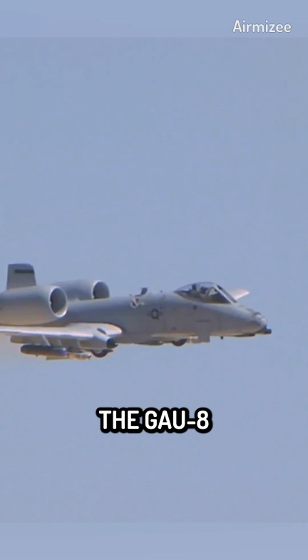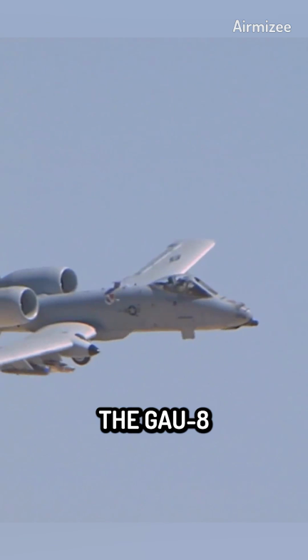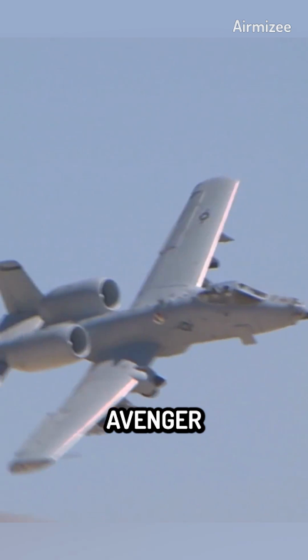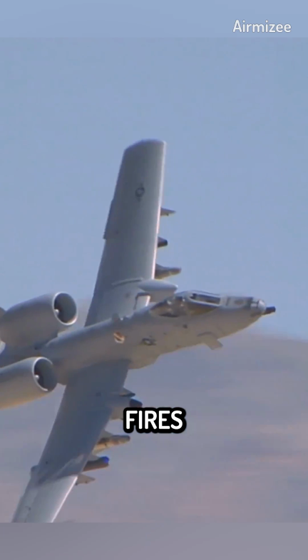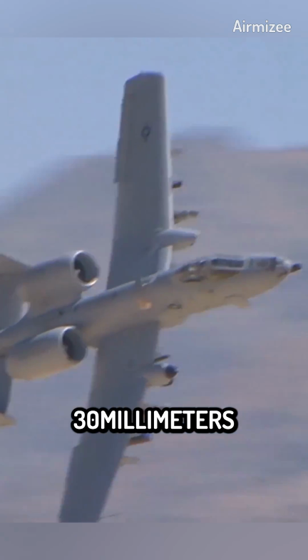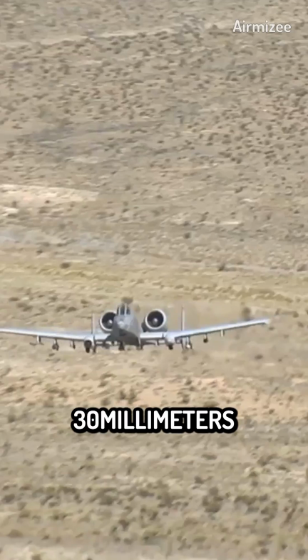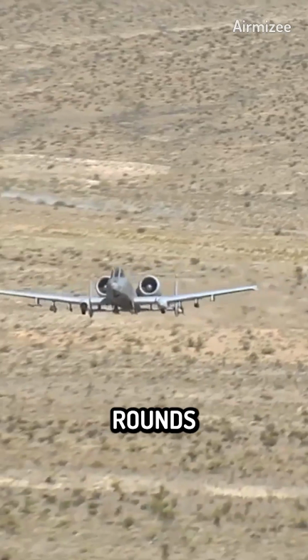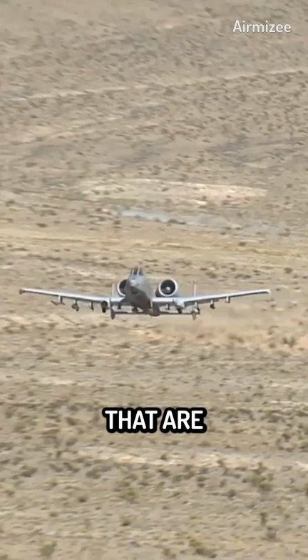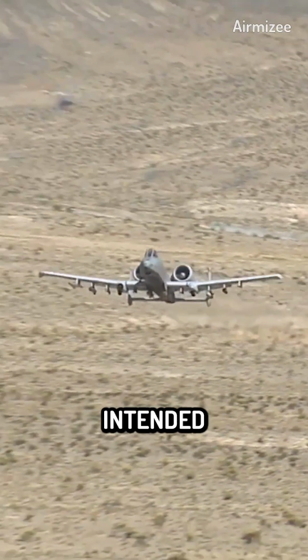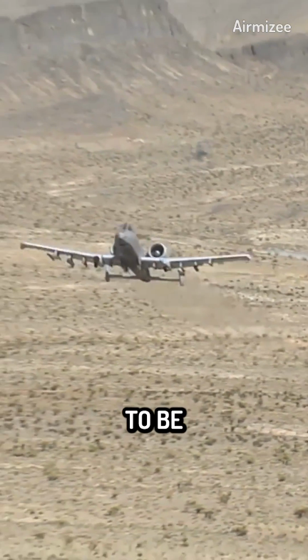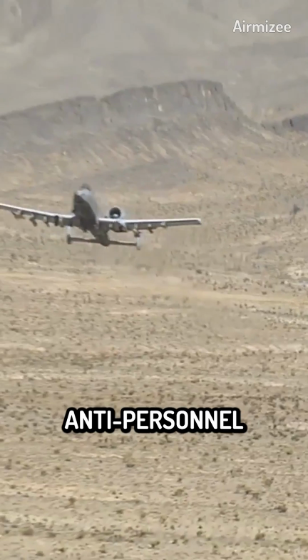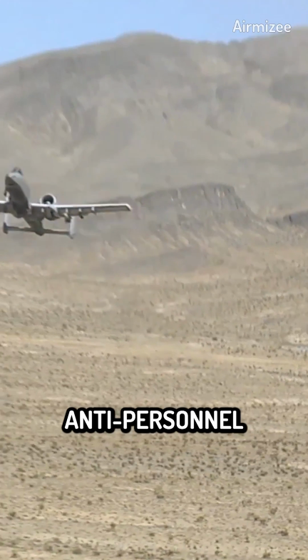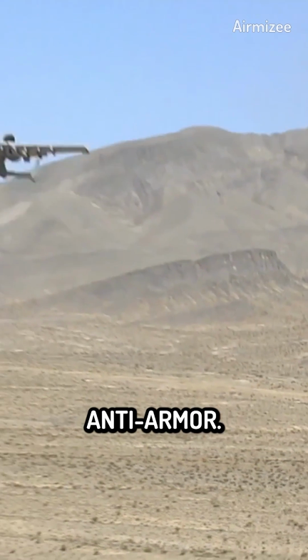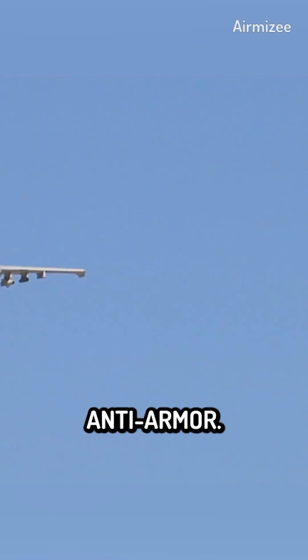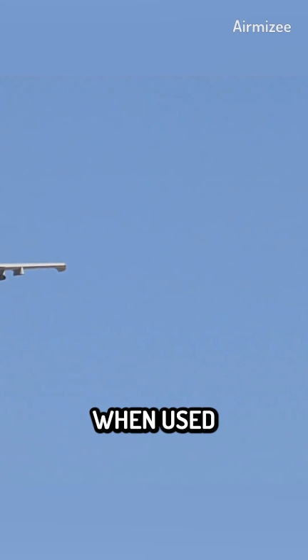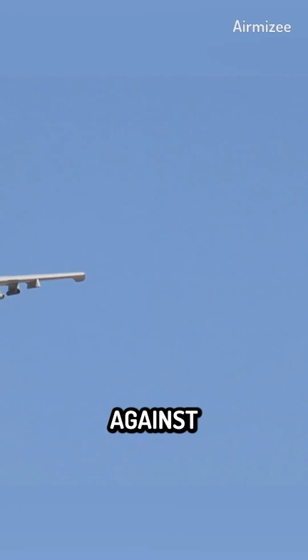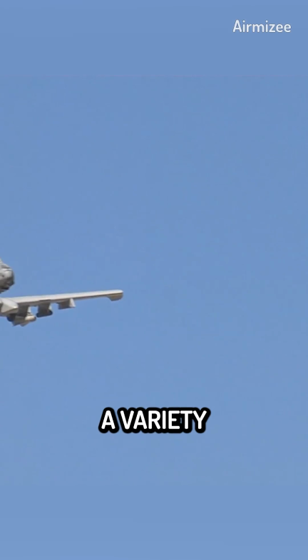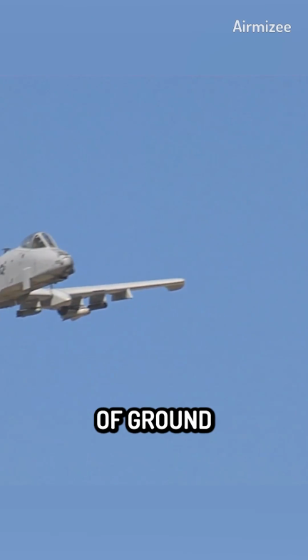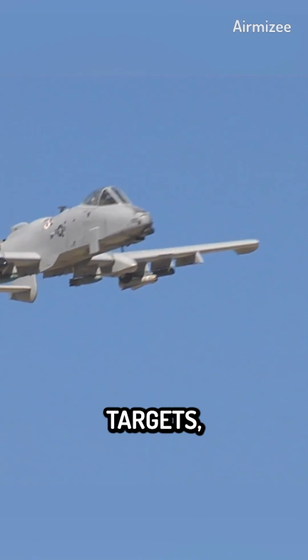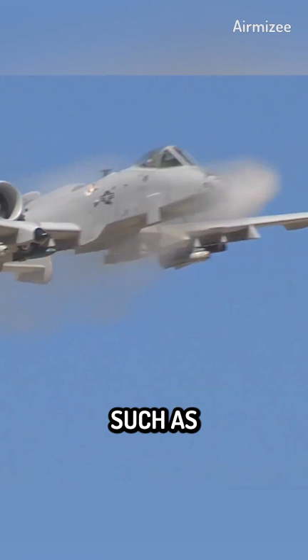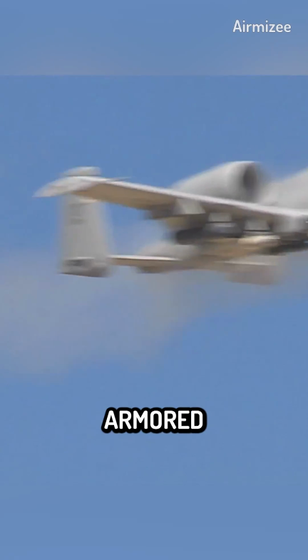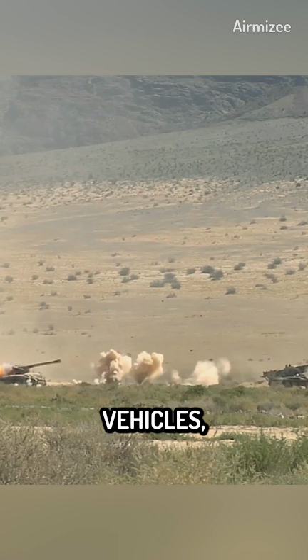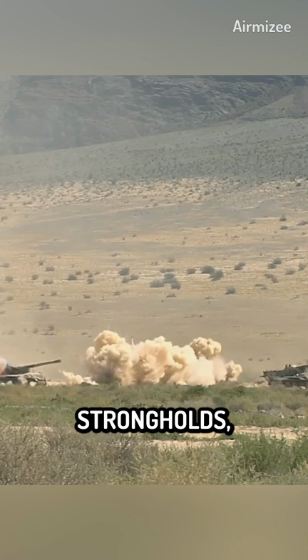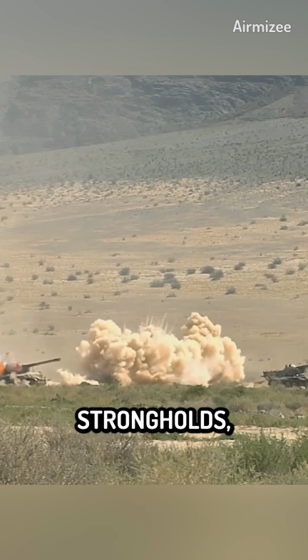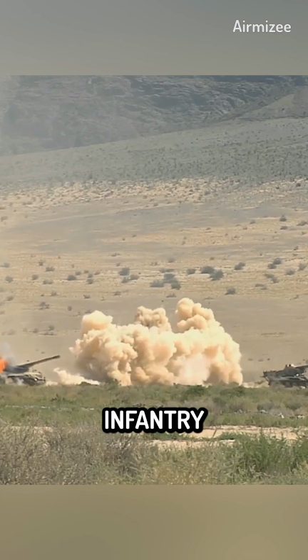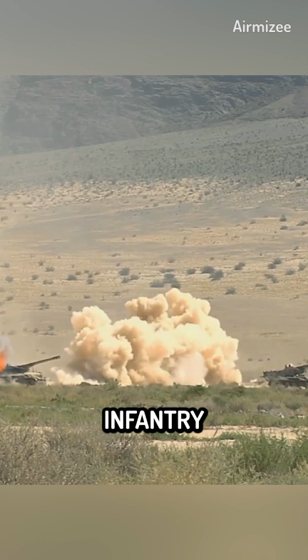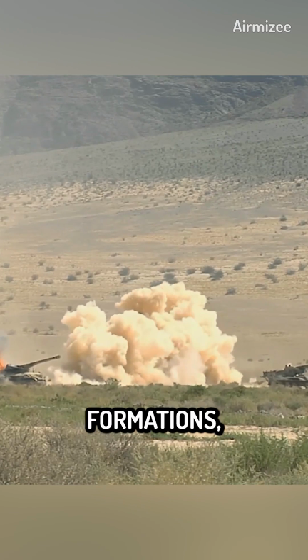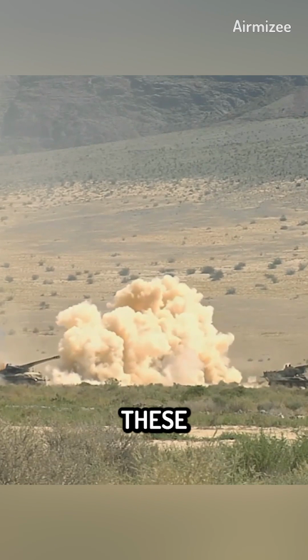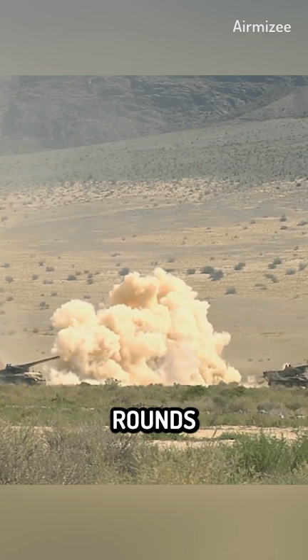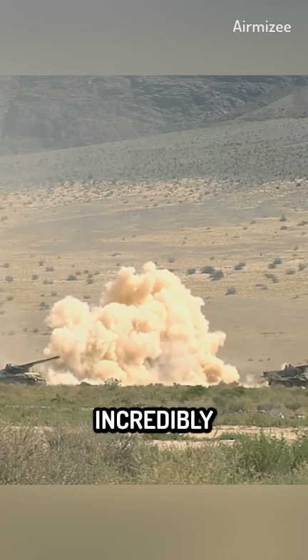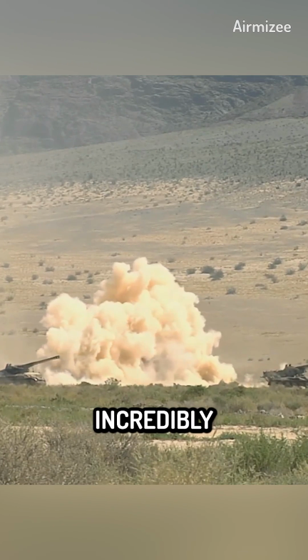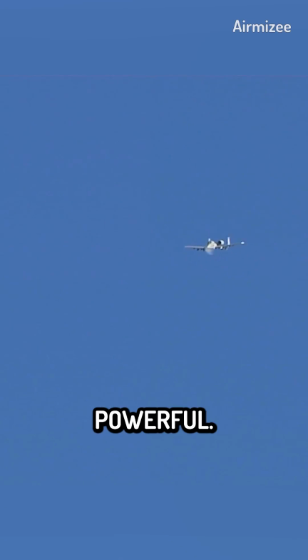The GAU-8 Avenger fires 30mm rounds that are intended to be anti-personnel and anti-armor. When used against a variety of ground targets, such as armored vehicles, strongholds, and infantry formations, these rounds are incredibly powerful.